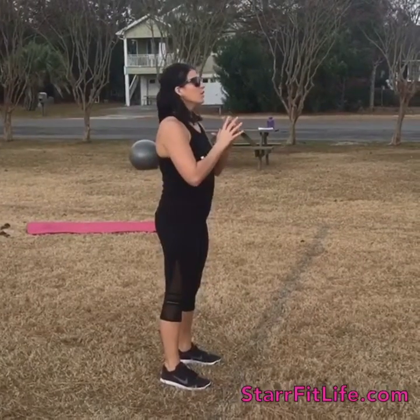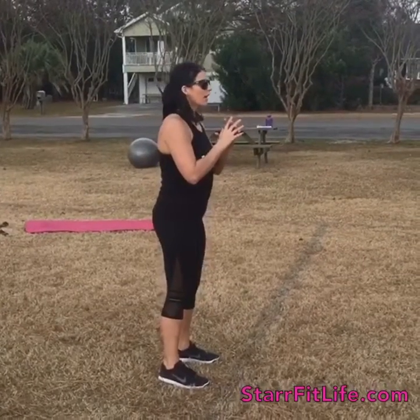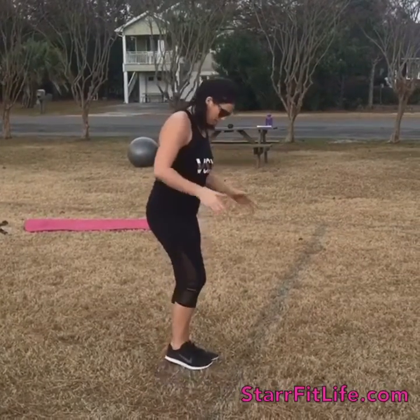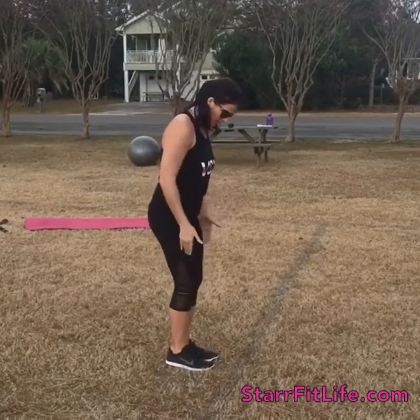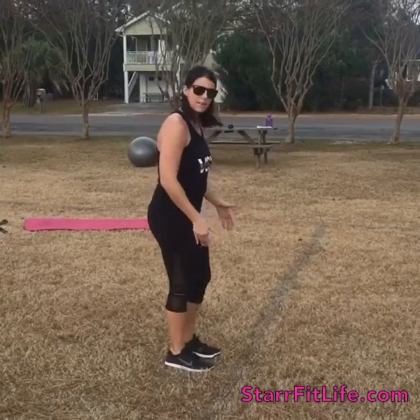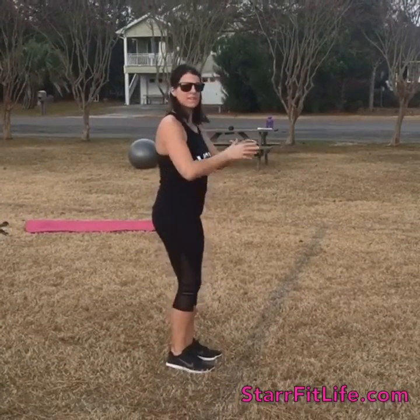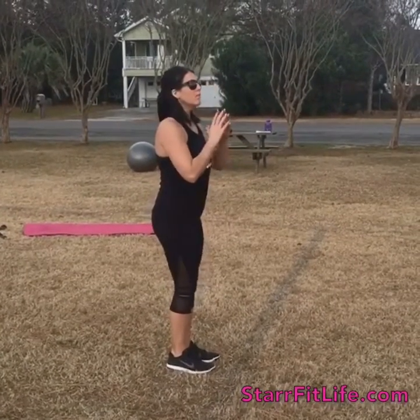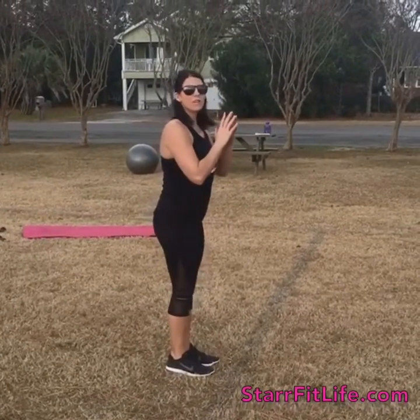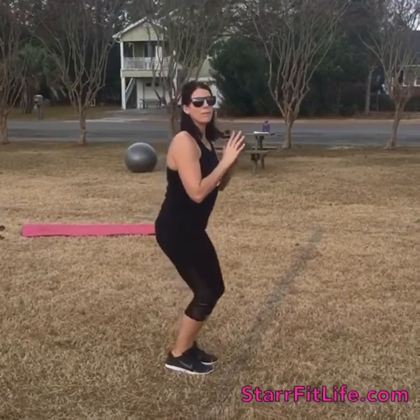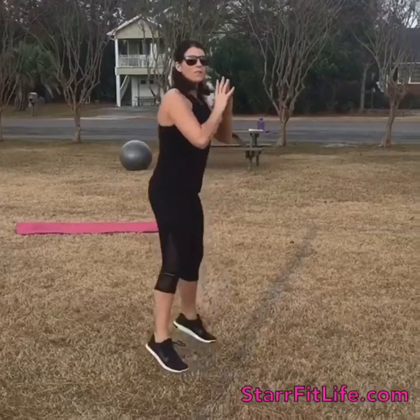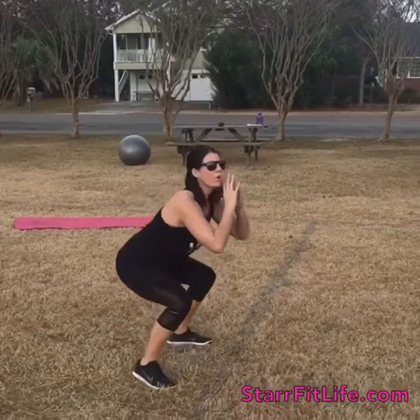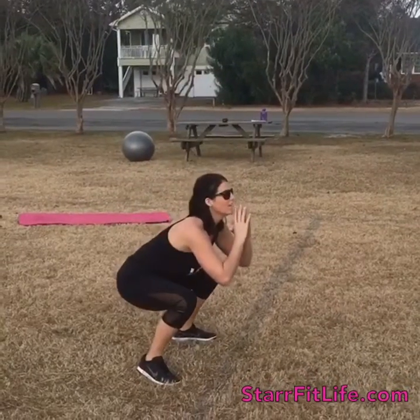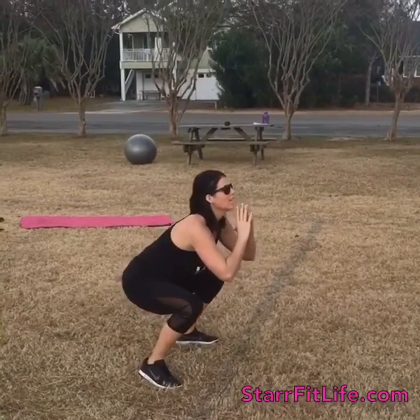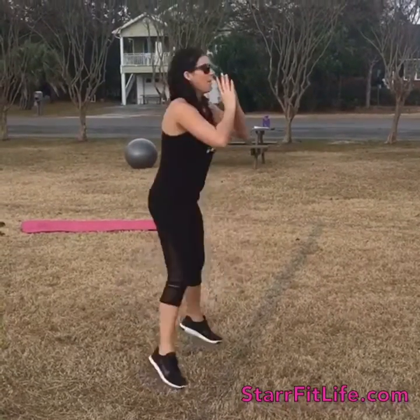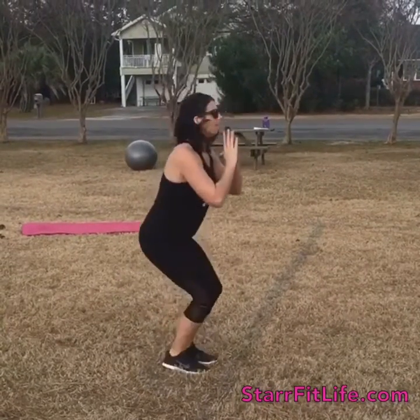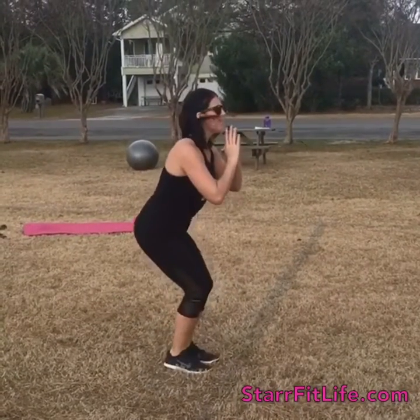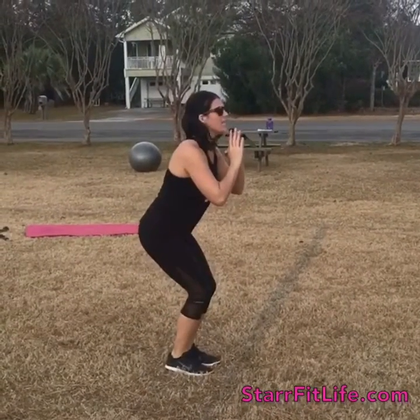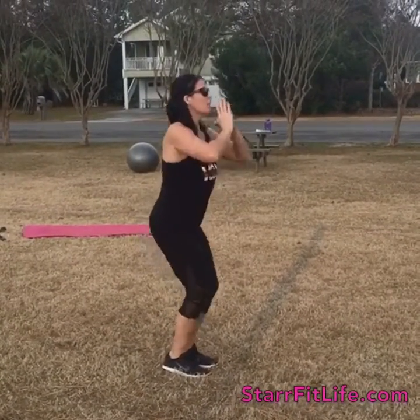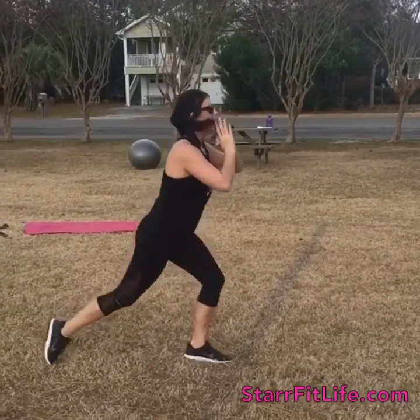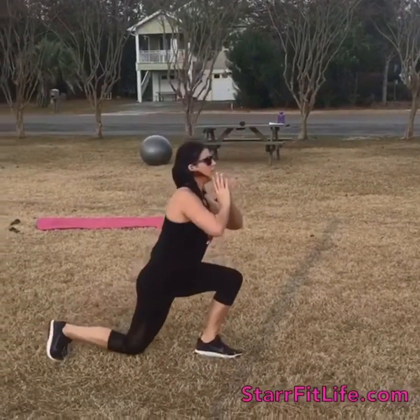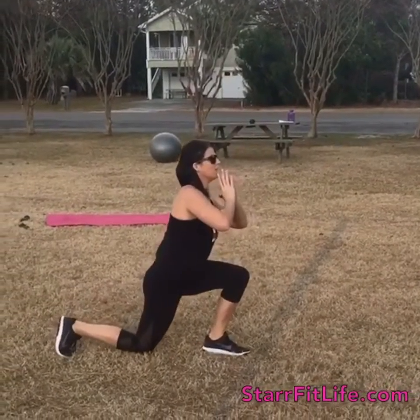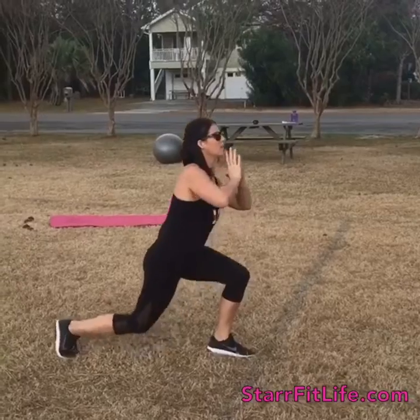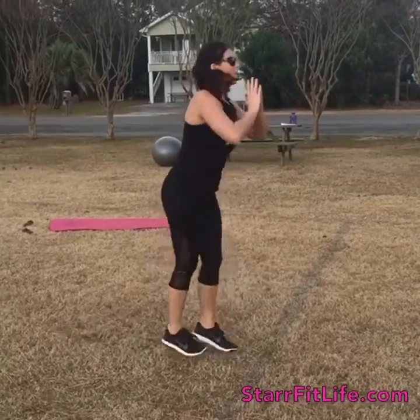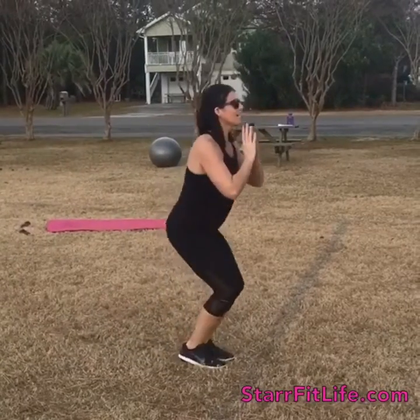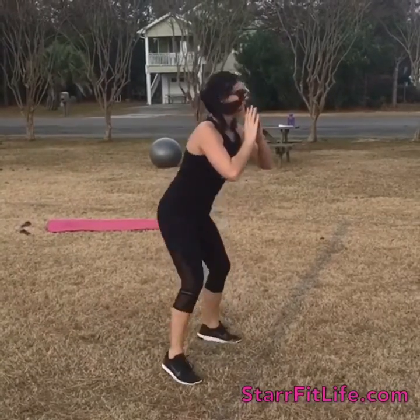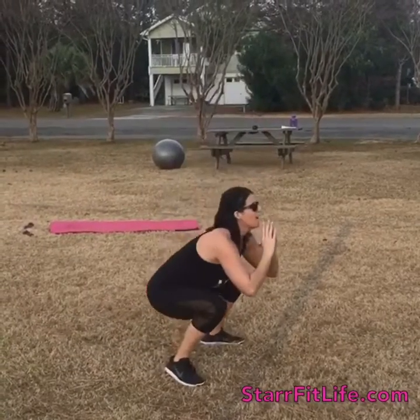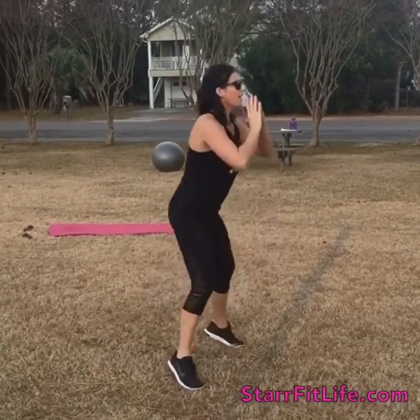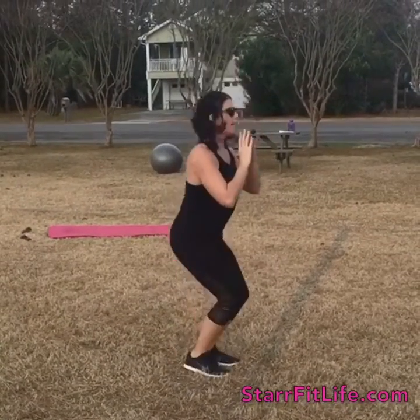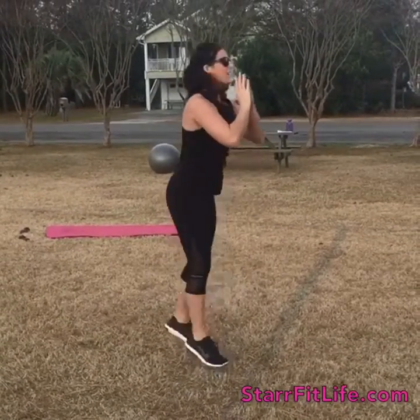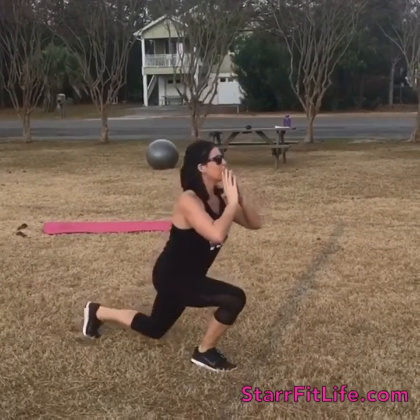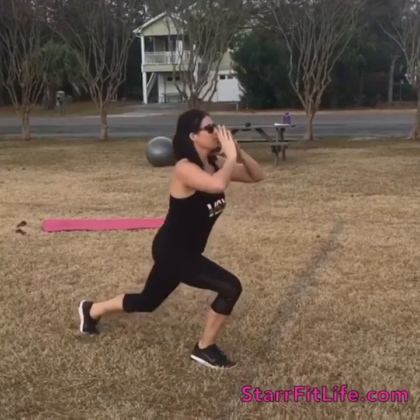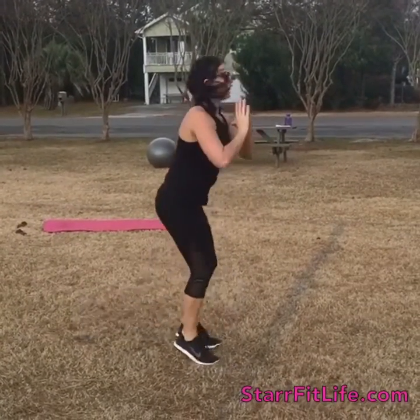You're going to have feet together. Feet are going to pop out into the squat and pop back in, then you'll pop out for a back lunge, pop back in, out lunge back together, back to the lunge jump.